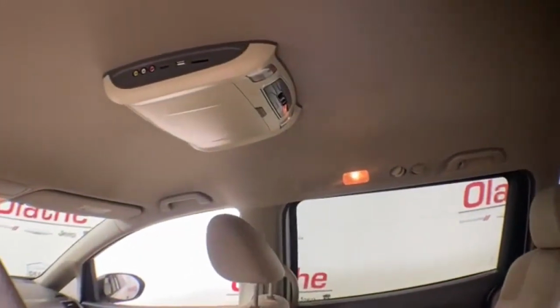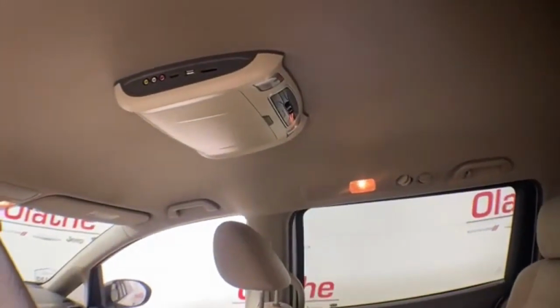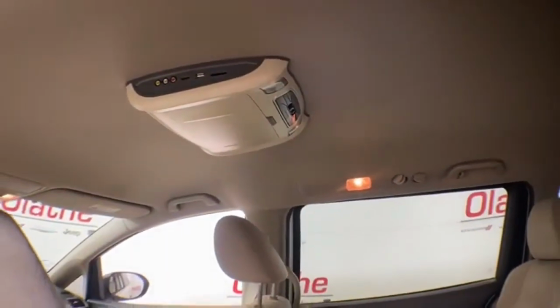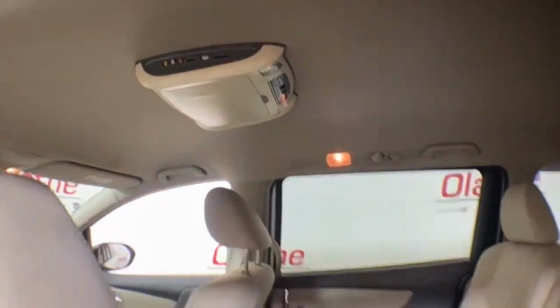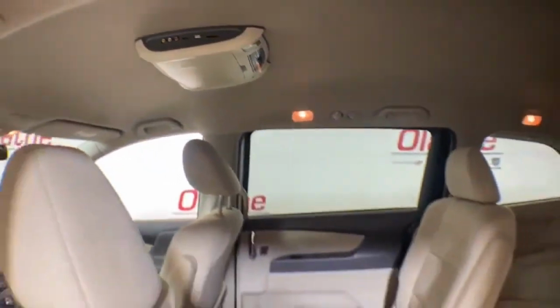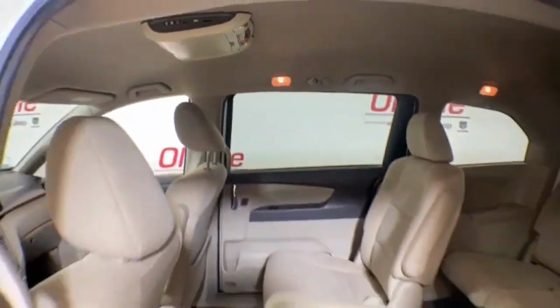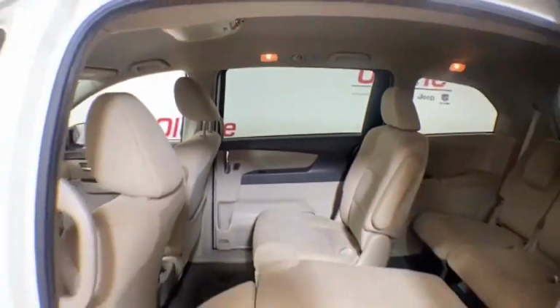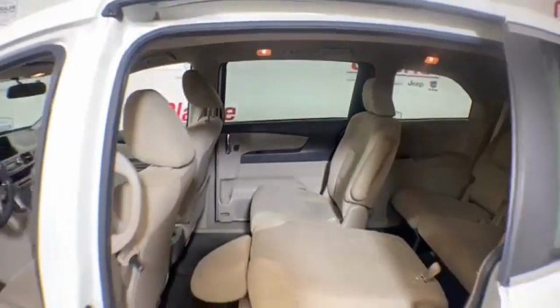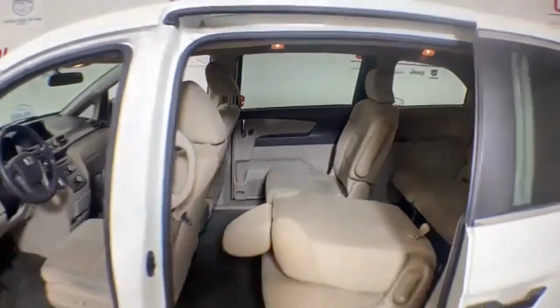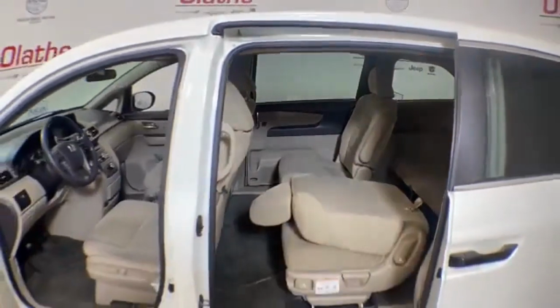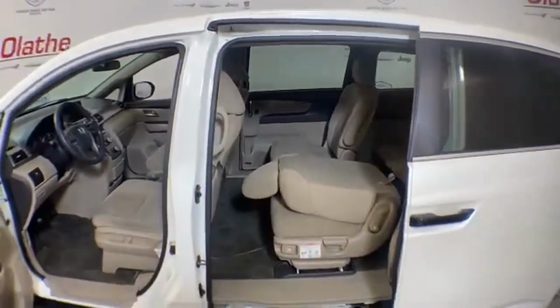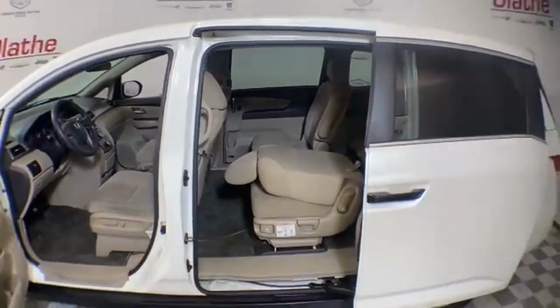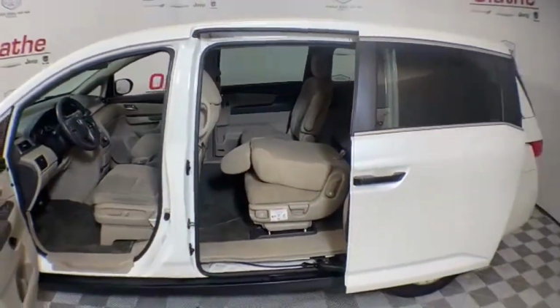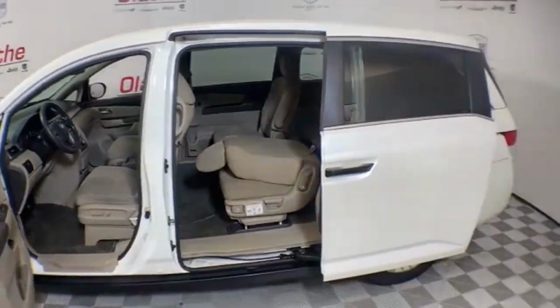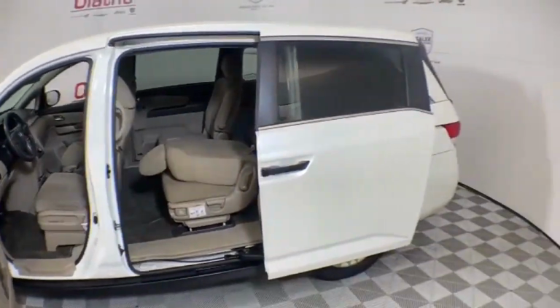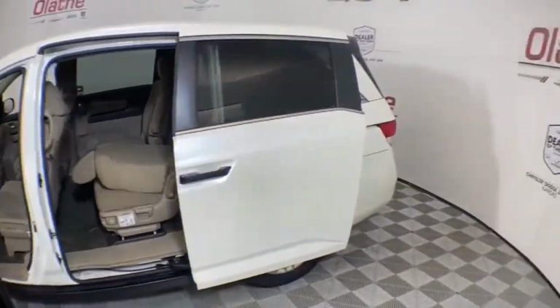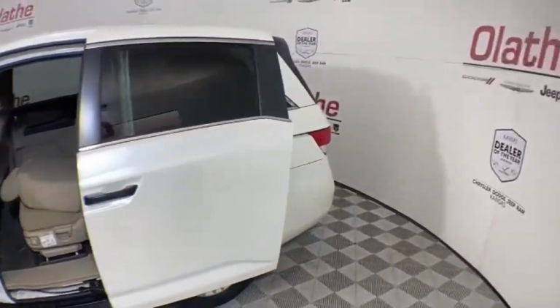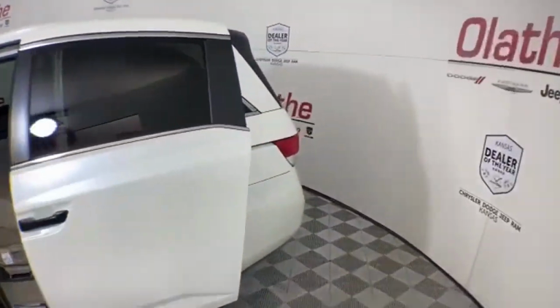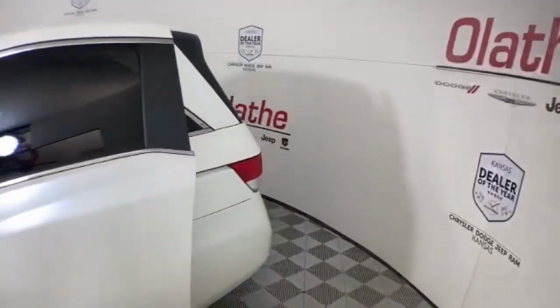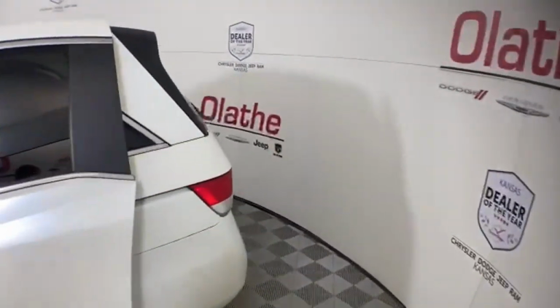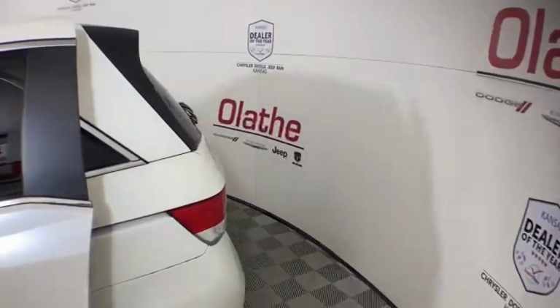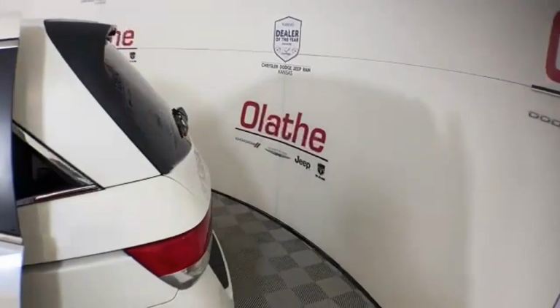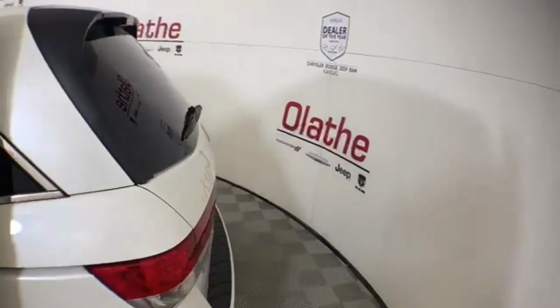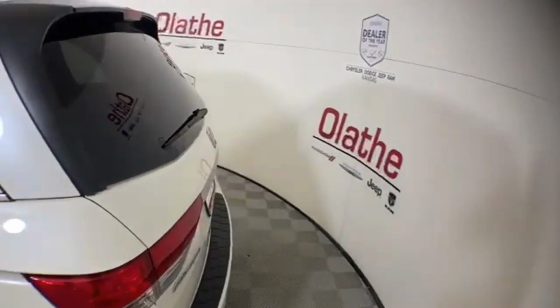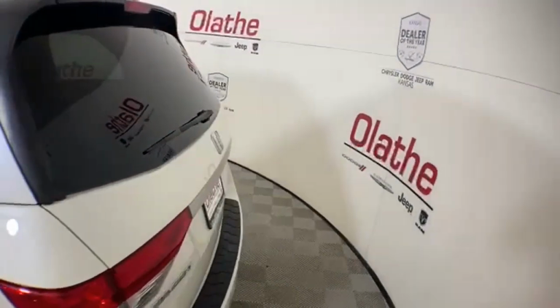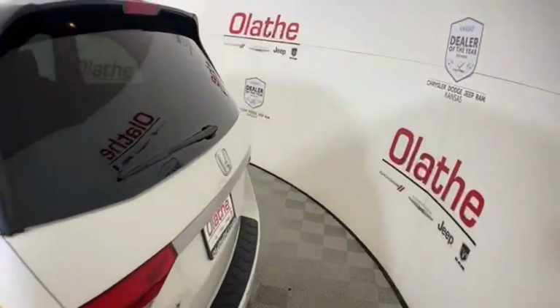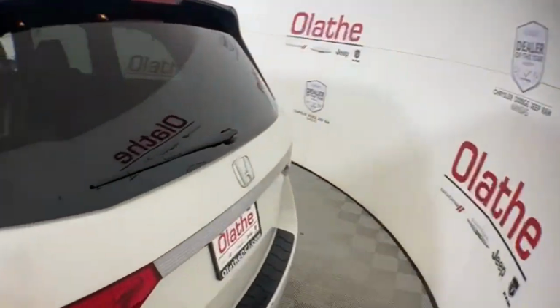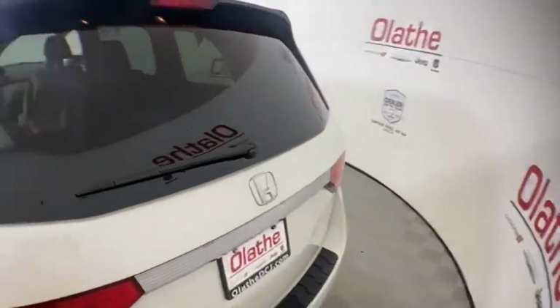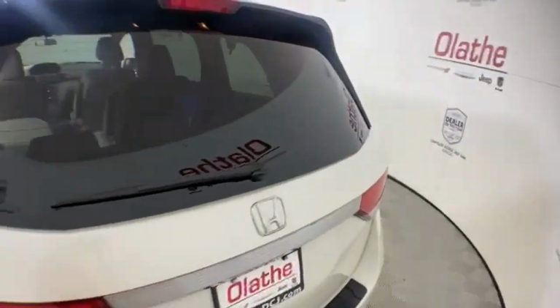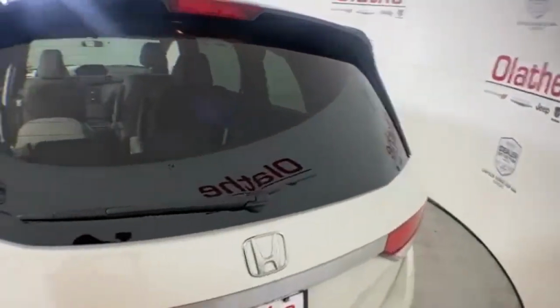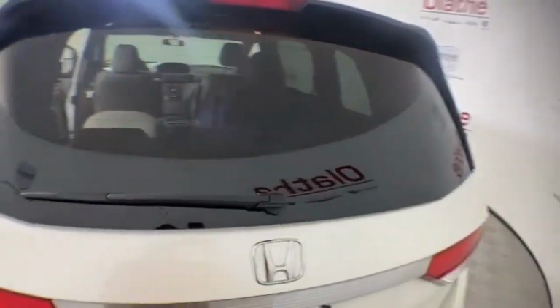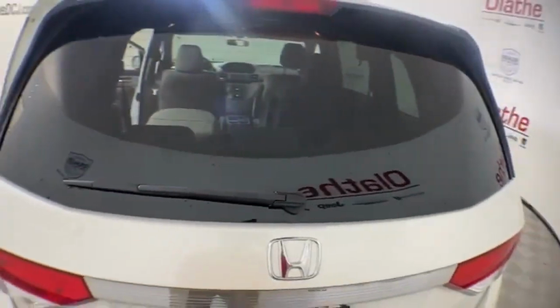You do have front and rear climate control, a second row DVD player with AV ports, USB port and one HDMI port. You do have an AM FM radio with Bluetooth, CD player, auxiliary port and USB port.